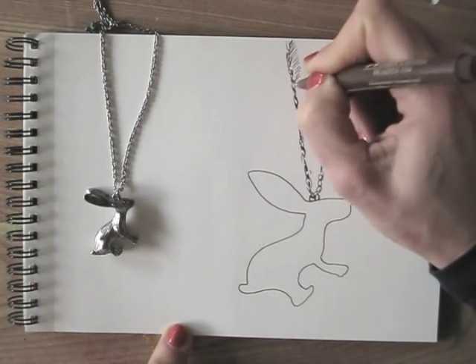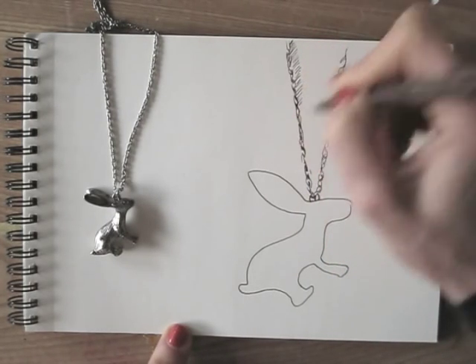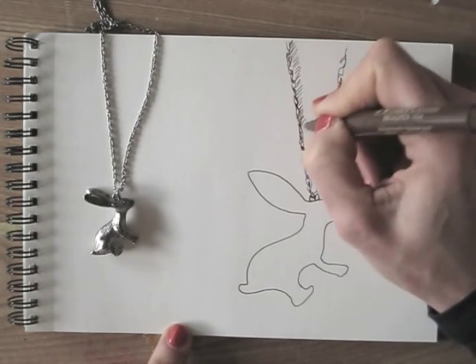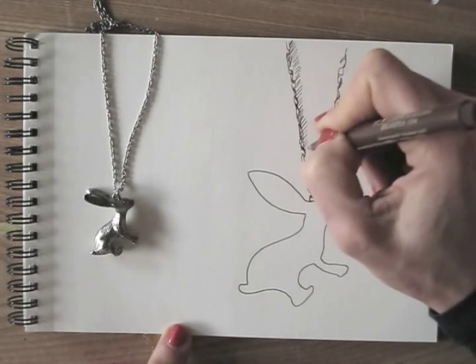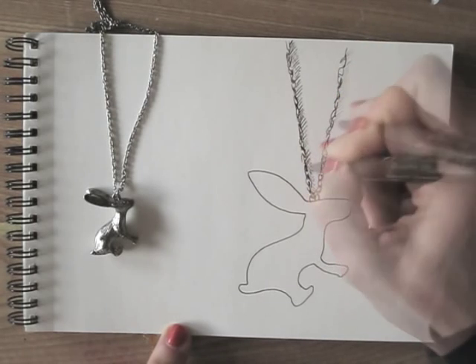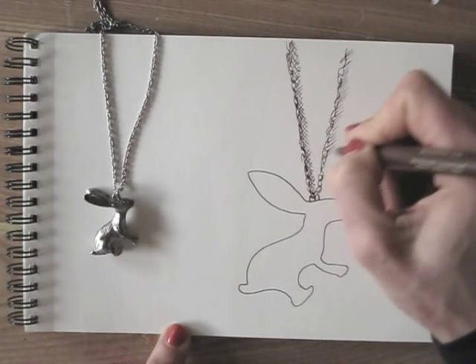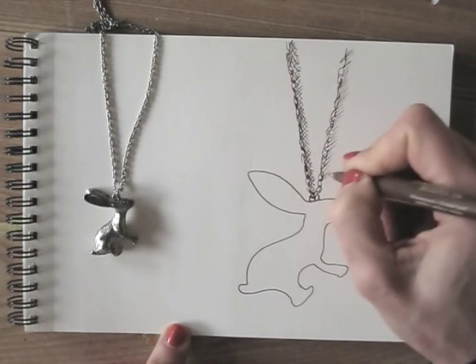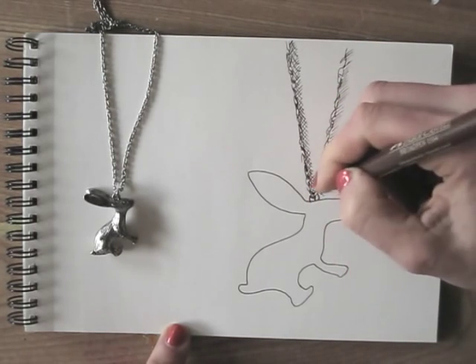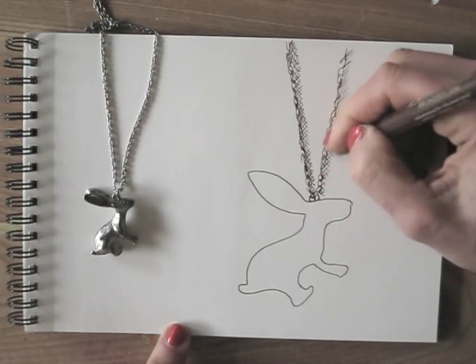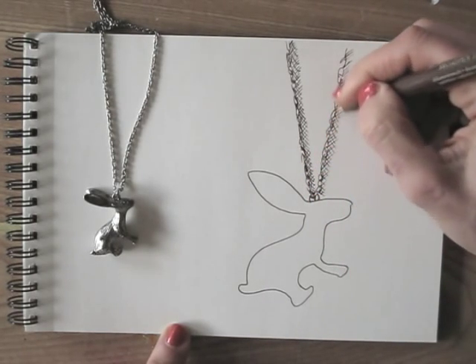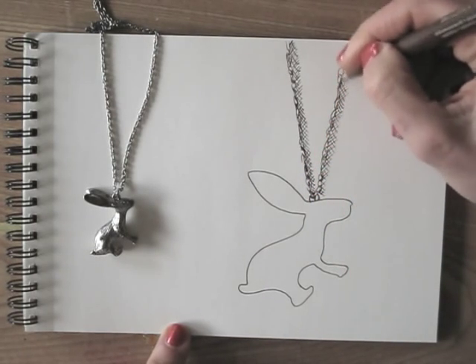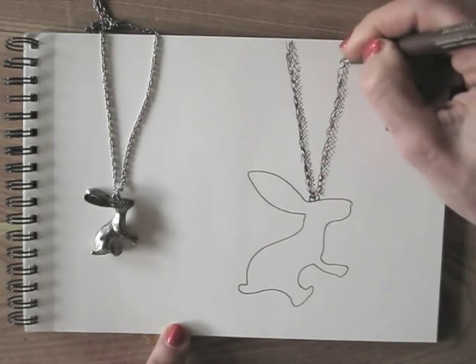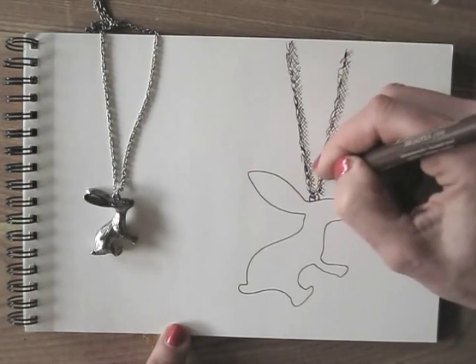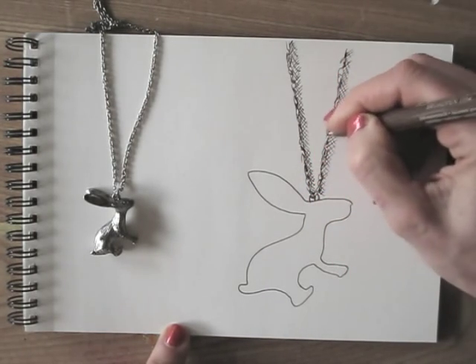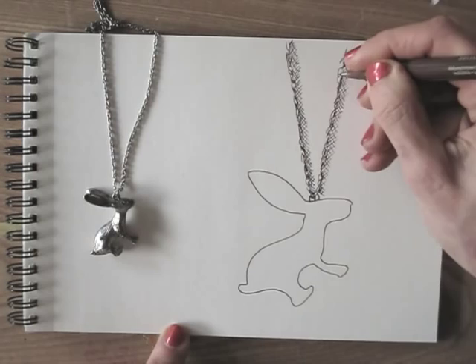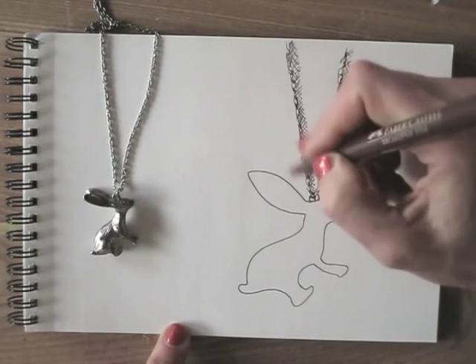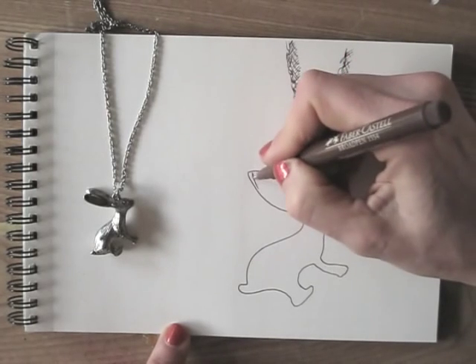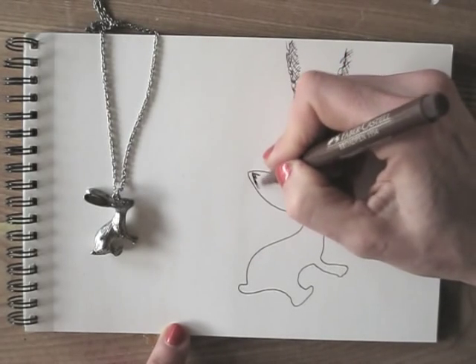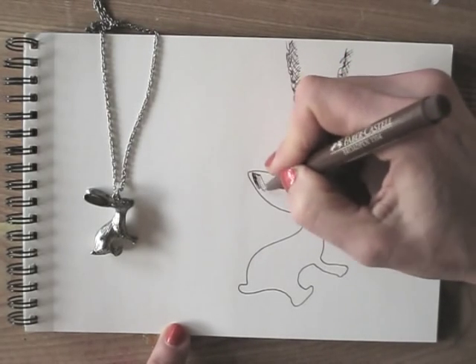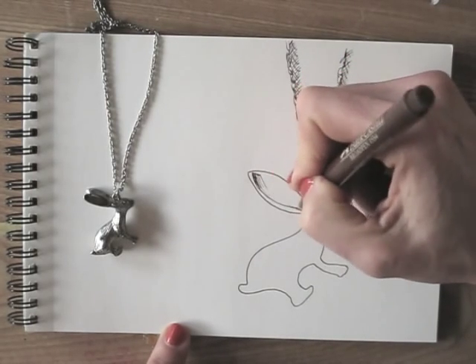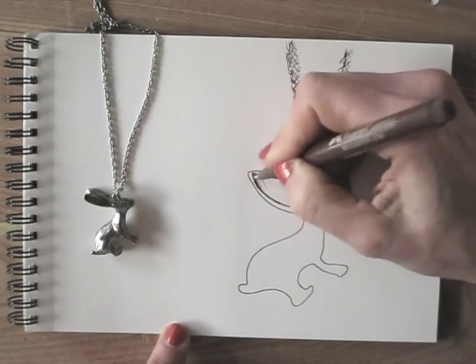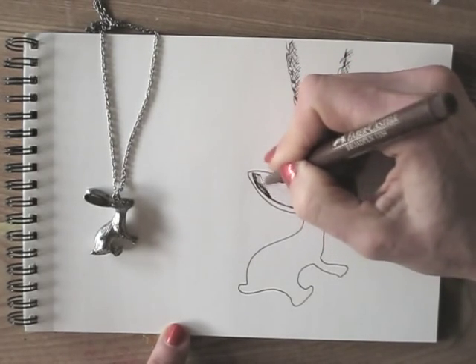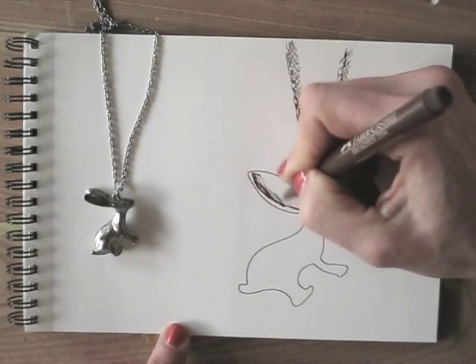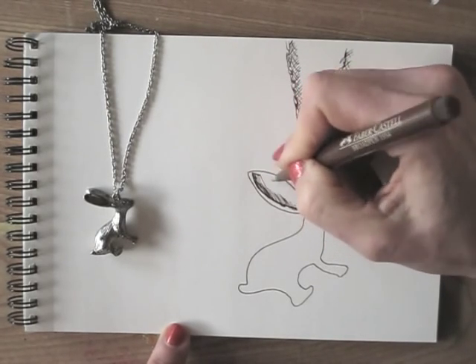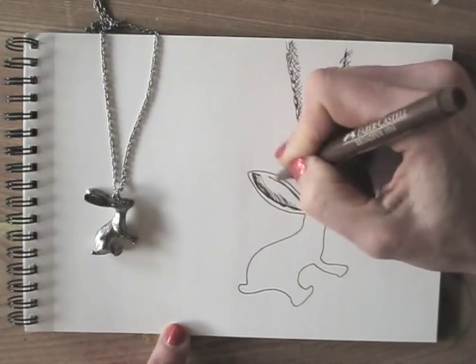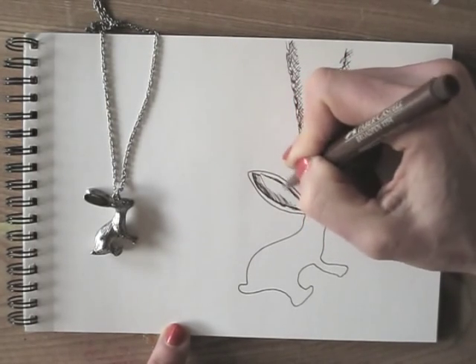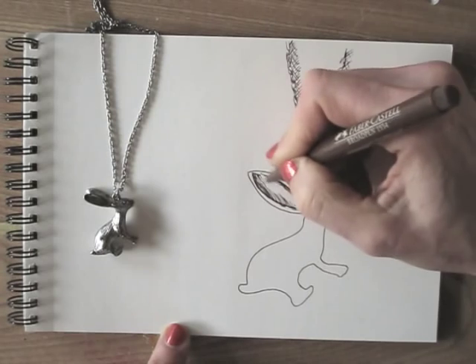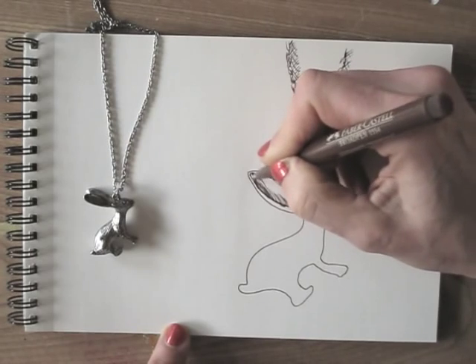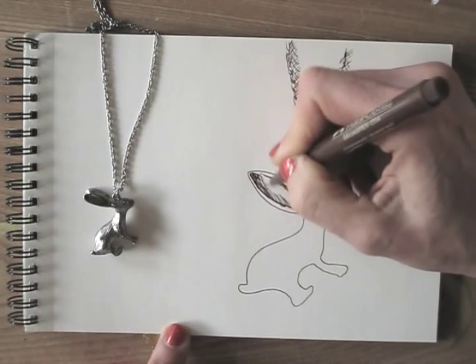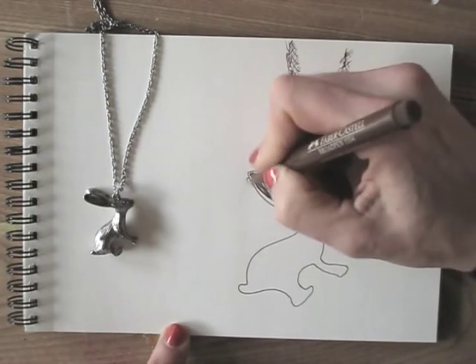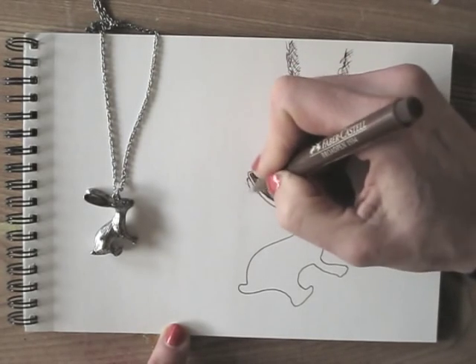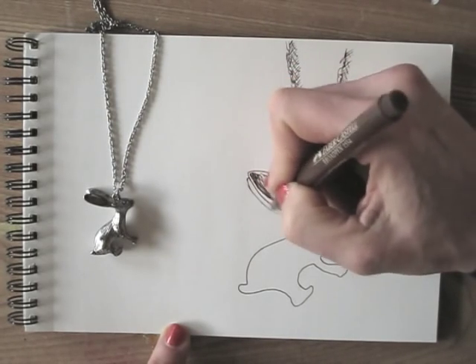When you draw with pen, you're not able to erase the lines you draw, so you need to be bold. Just draw the lines, and if it's not quite accurate, it is what it is. That's fine — it's your artistic freedom.